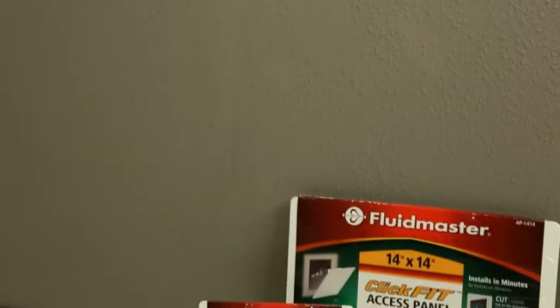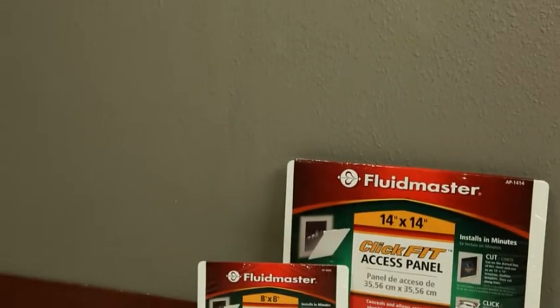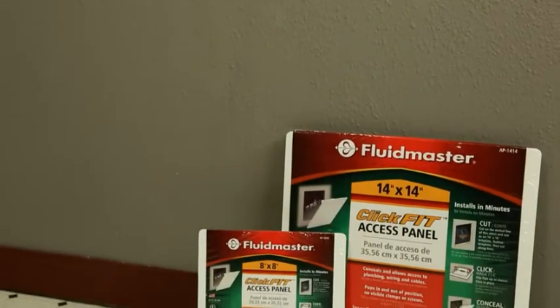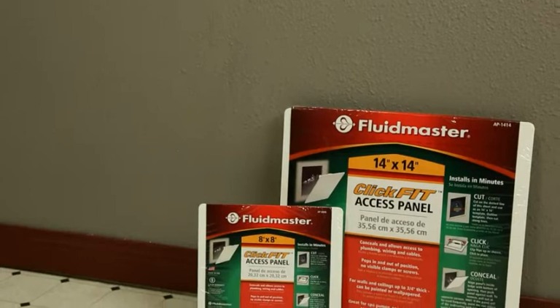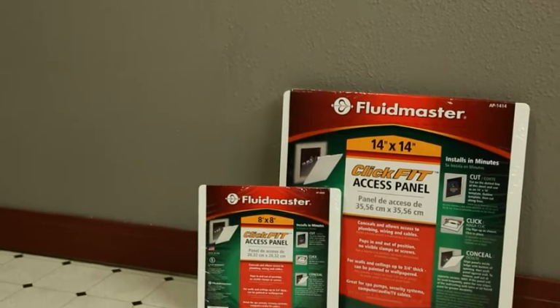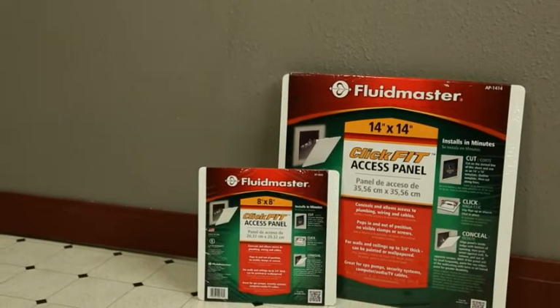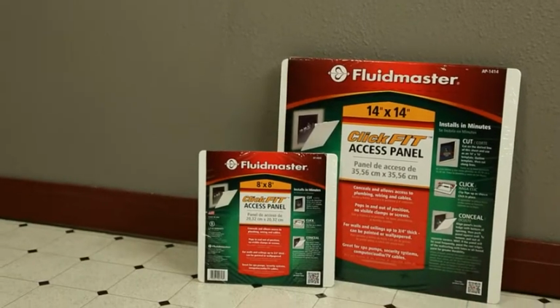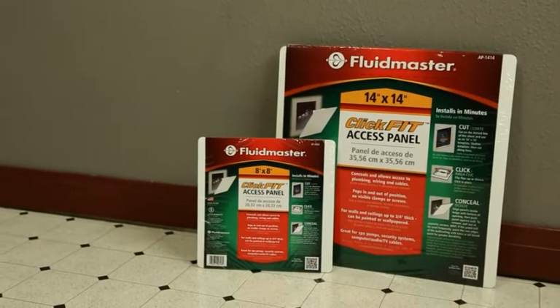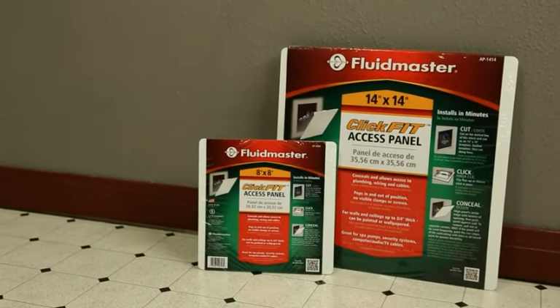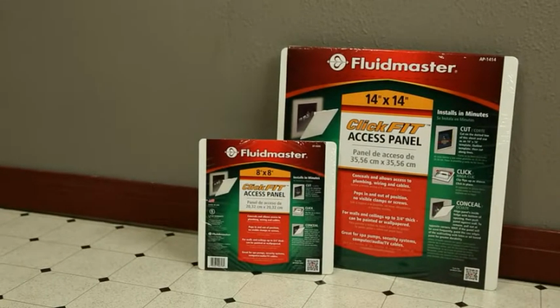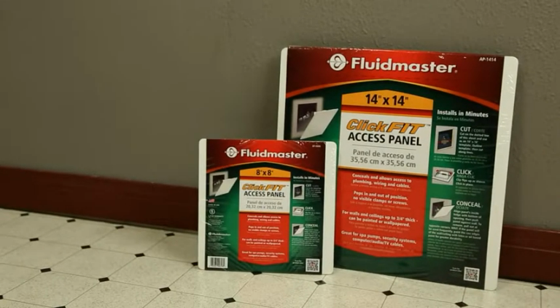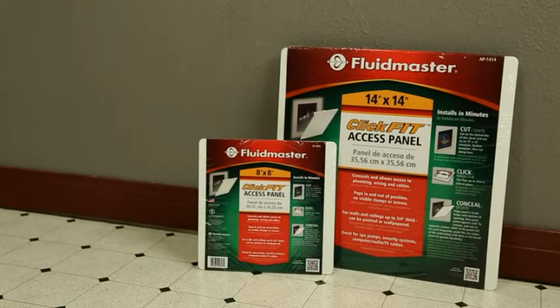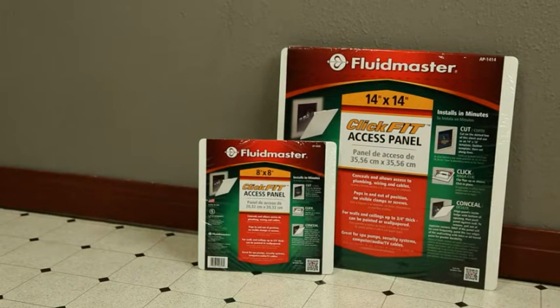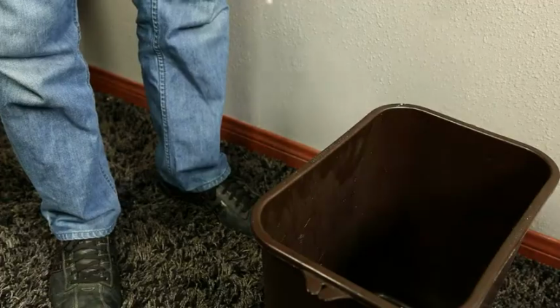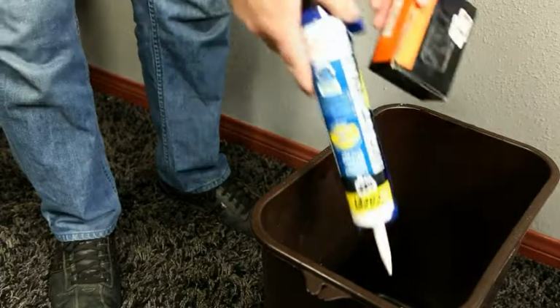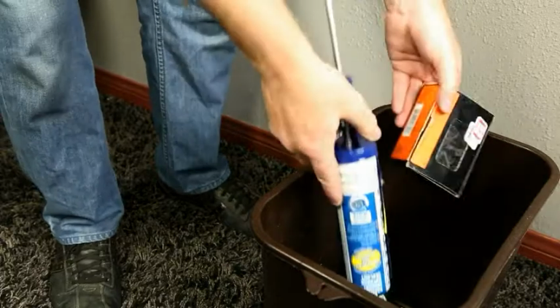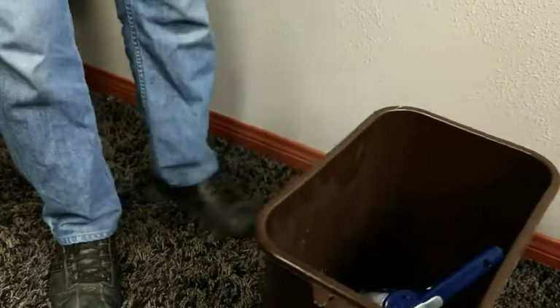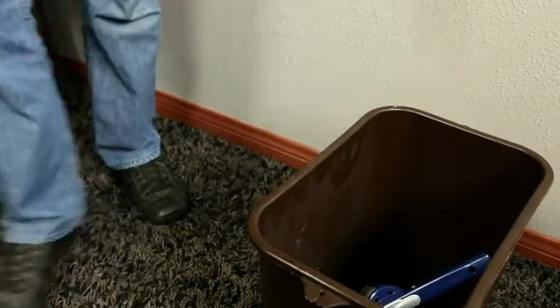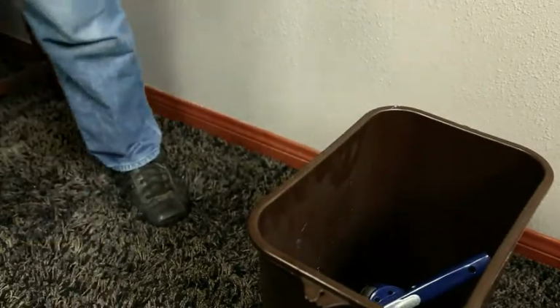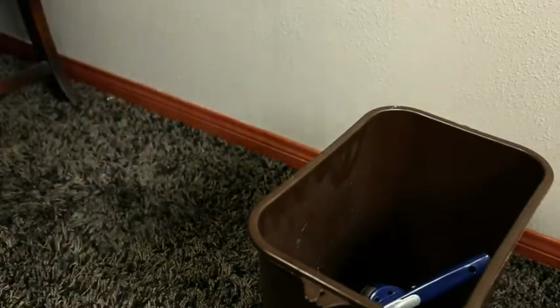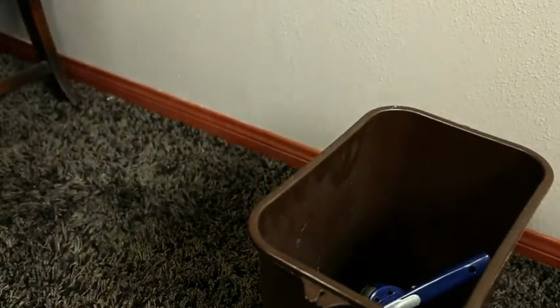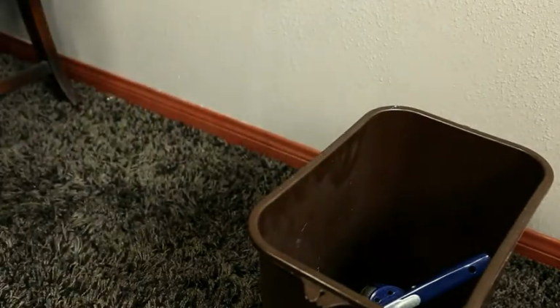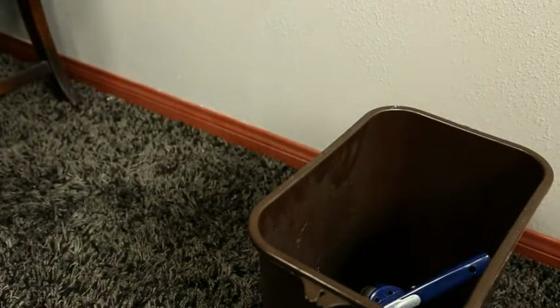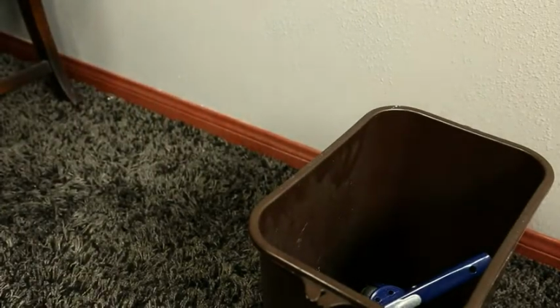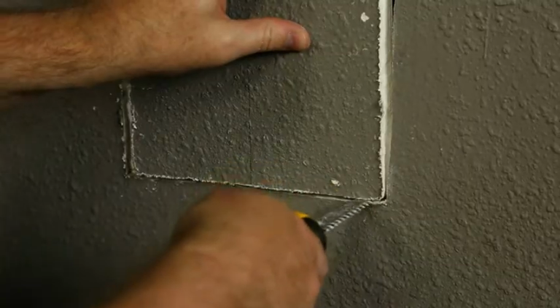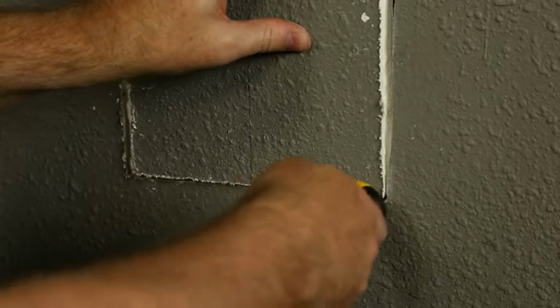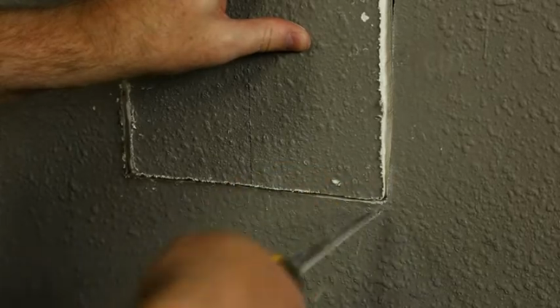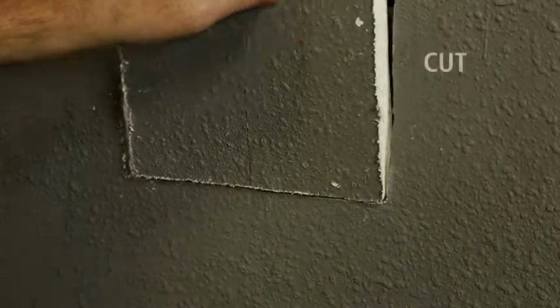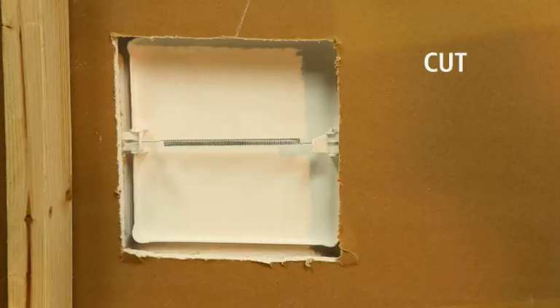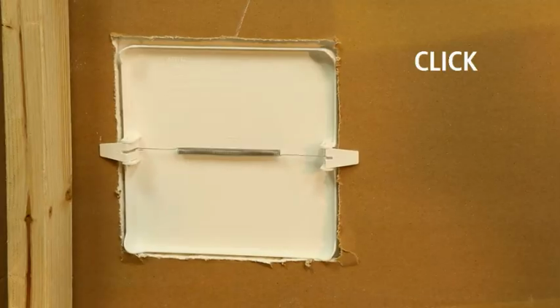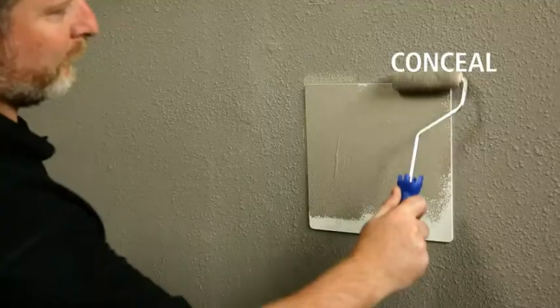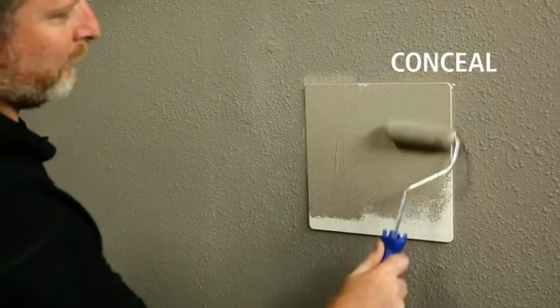Fluidmaster's Access Panels are available in two sizes, 8 x 8 inches and 14 x 14 inches. And they're super easy to install — no caulking or screws required. It's as simple as cut, click, conceal.